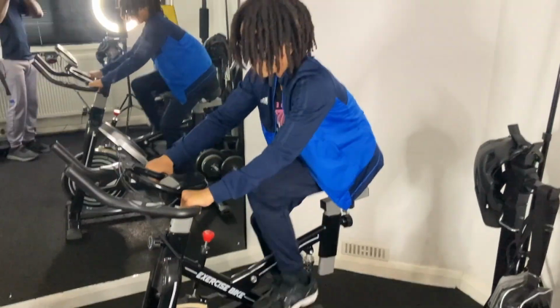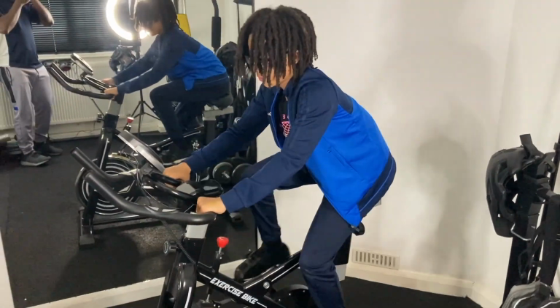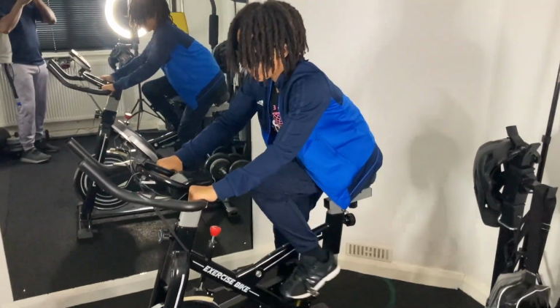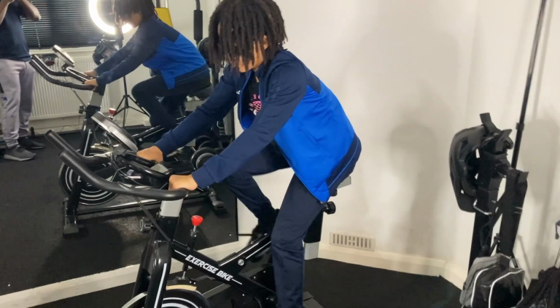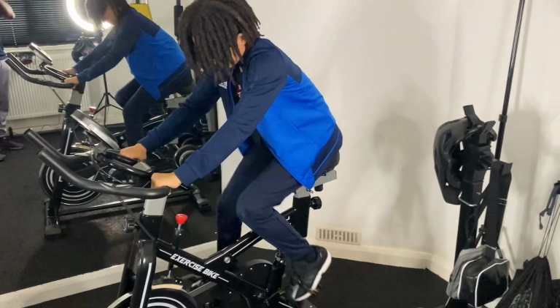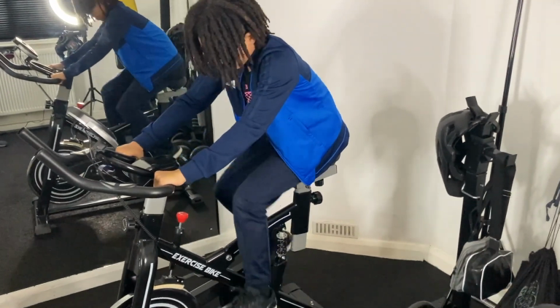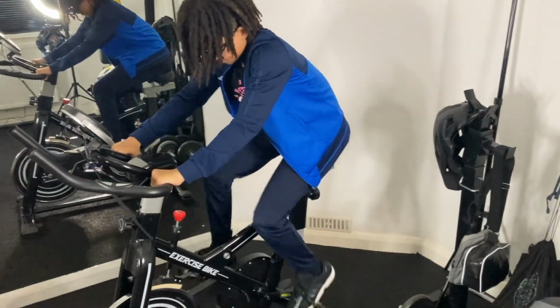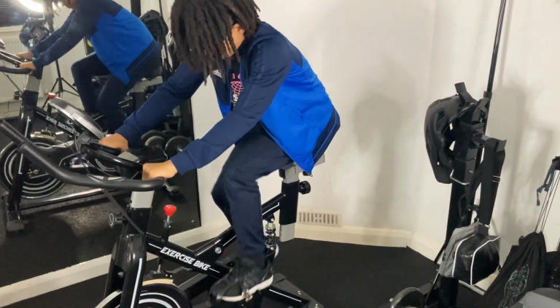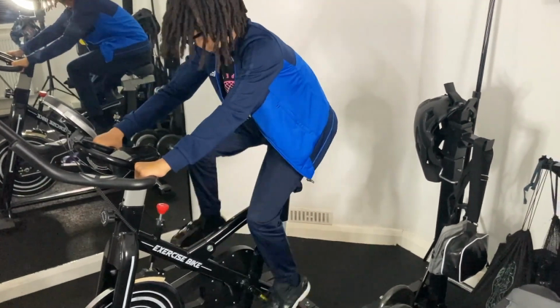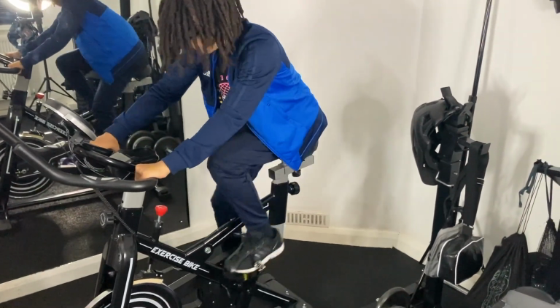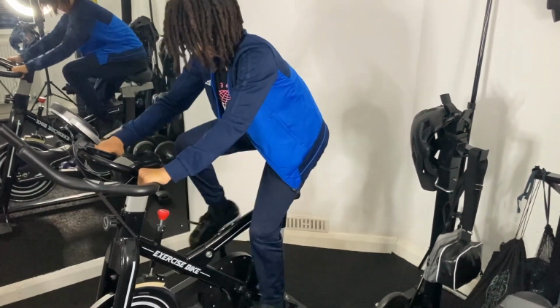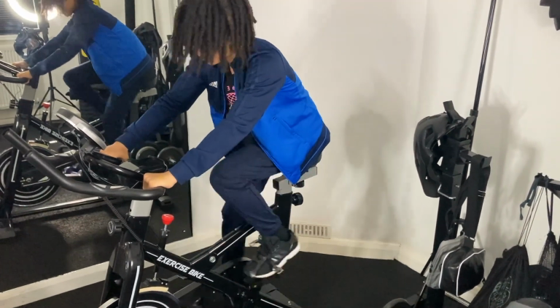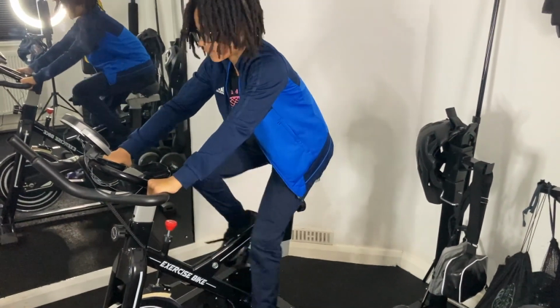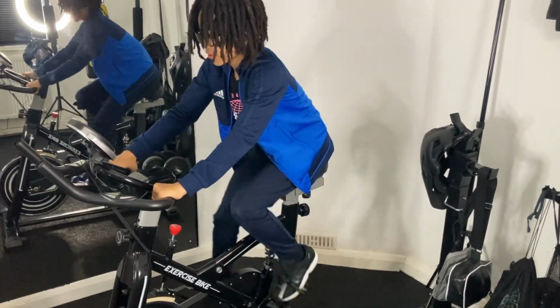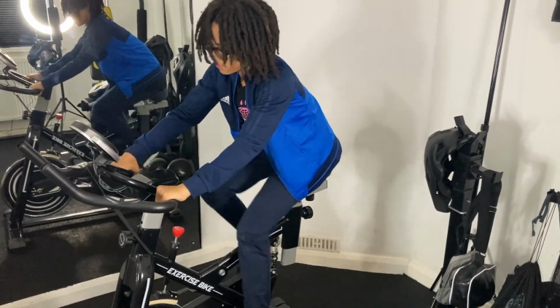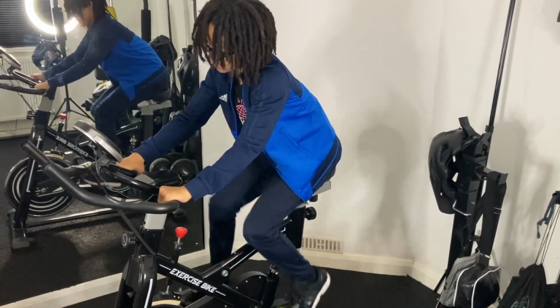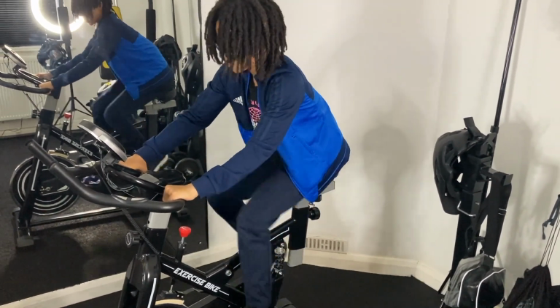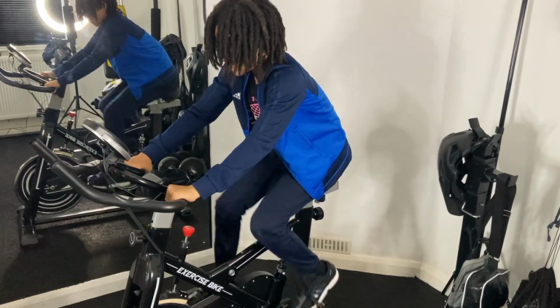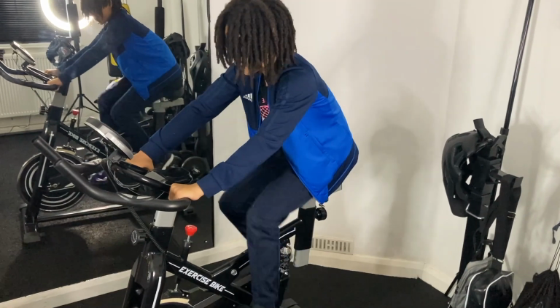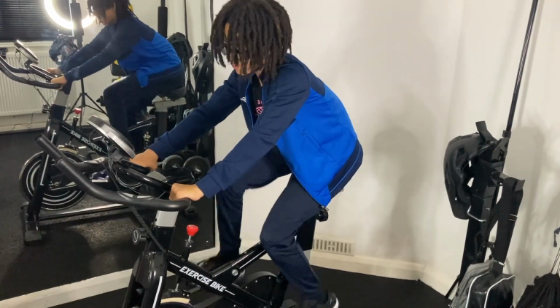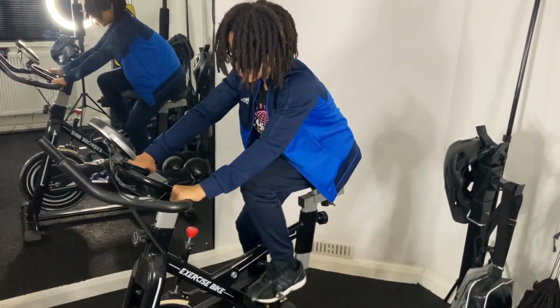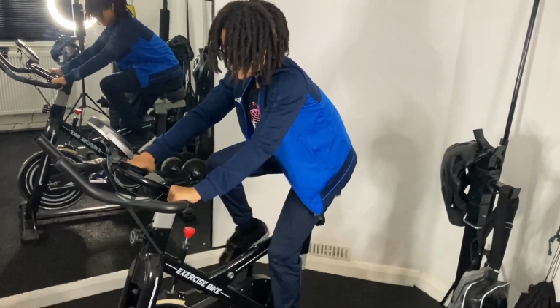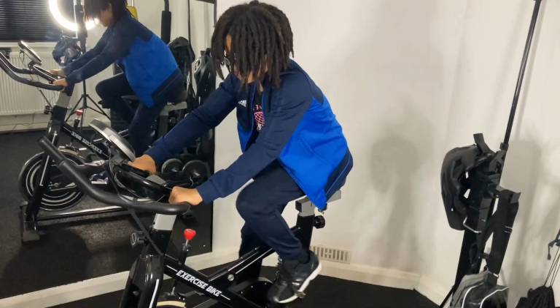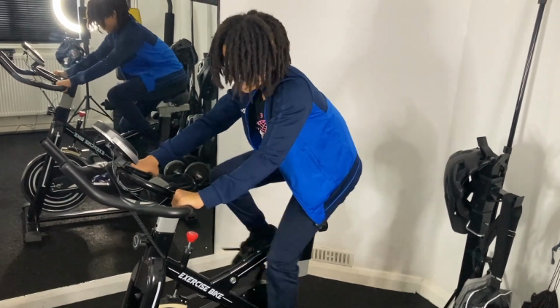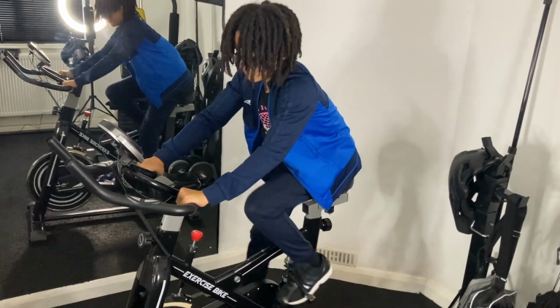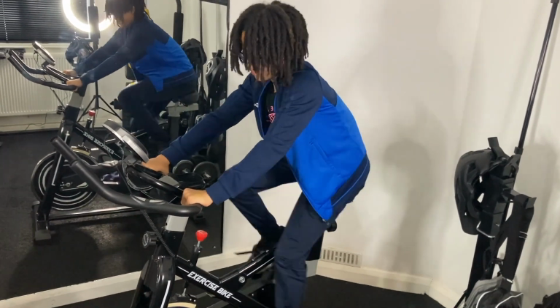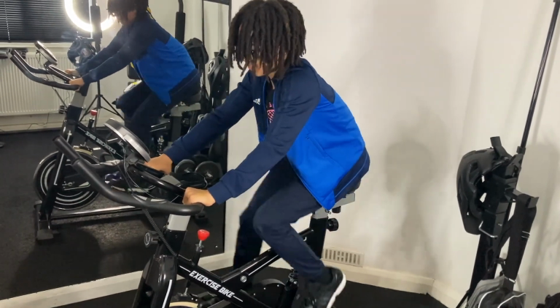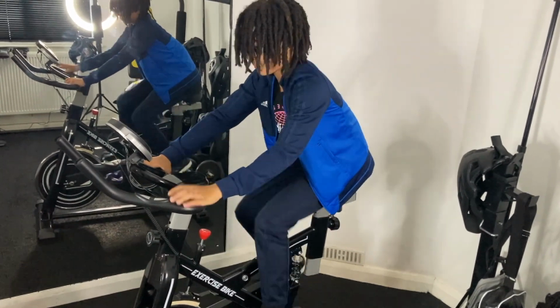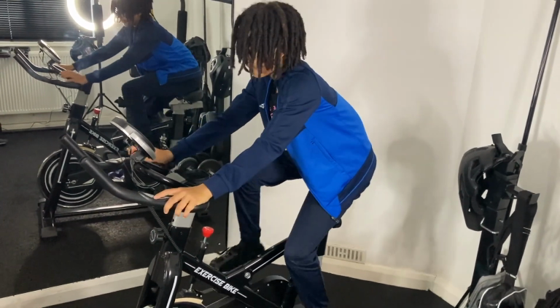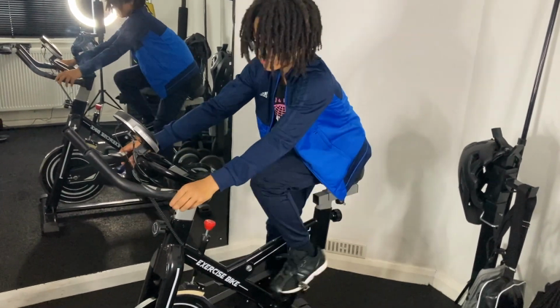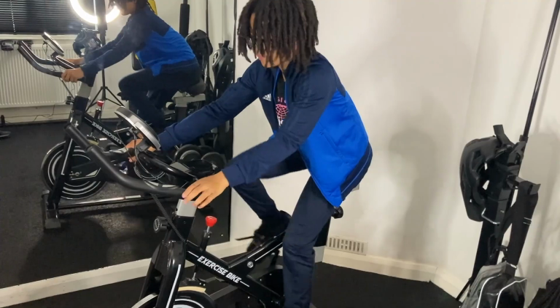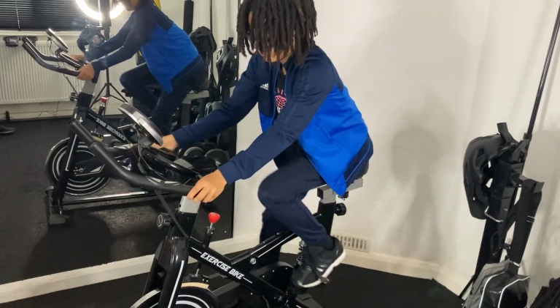Again, this is for your cardio — one, you'll keep your weight down, and it'll keep your lungs healthy, keep your heart strong, so your heart can pump a lot of blood around your body.